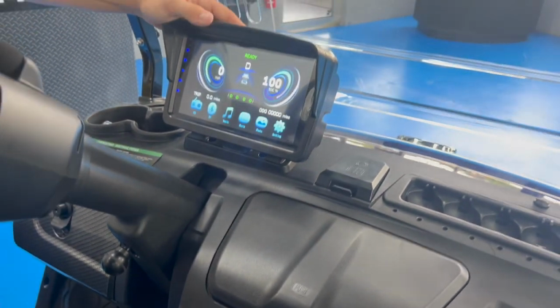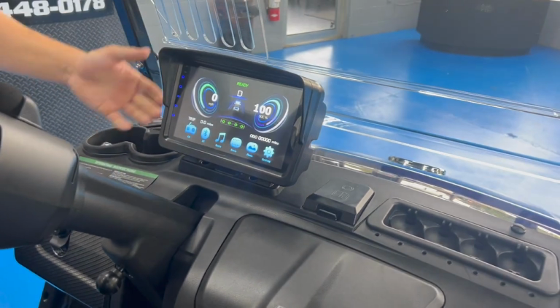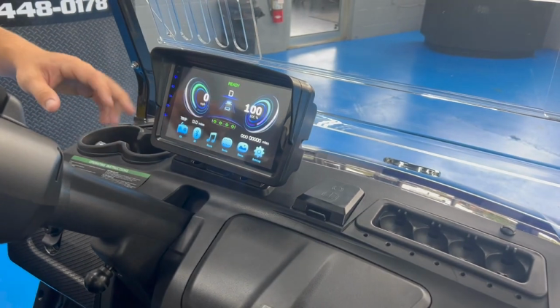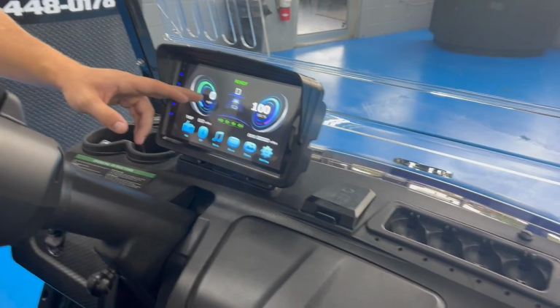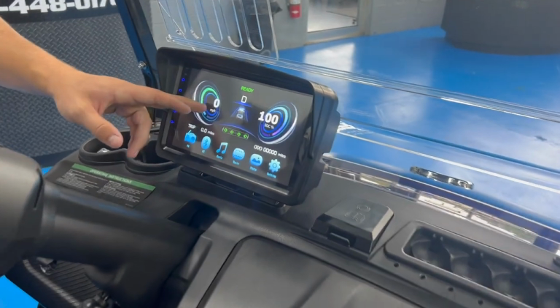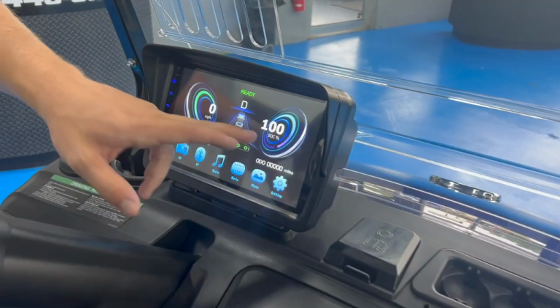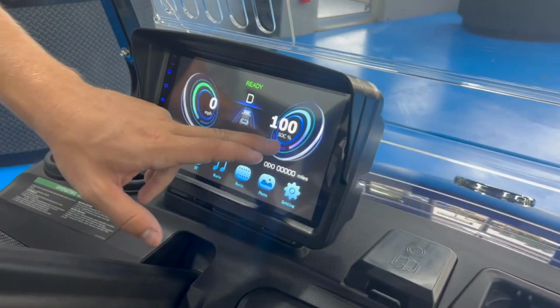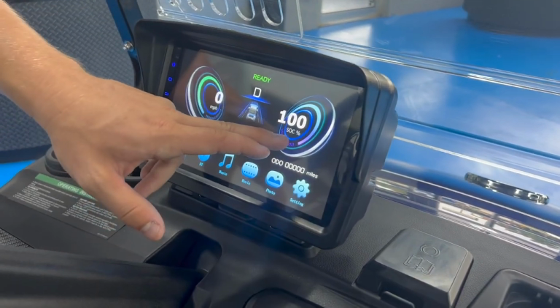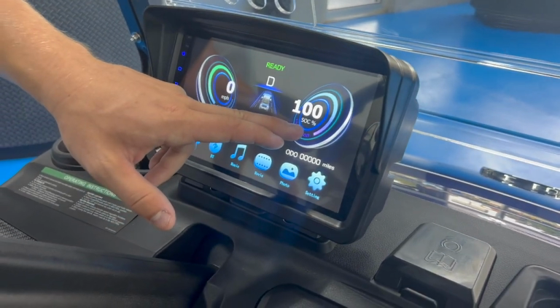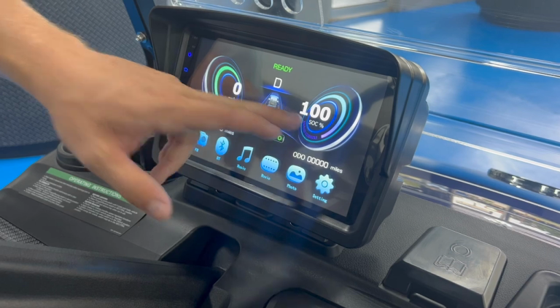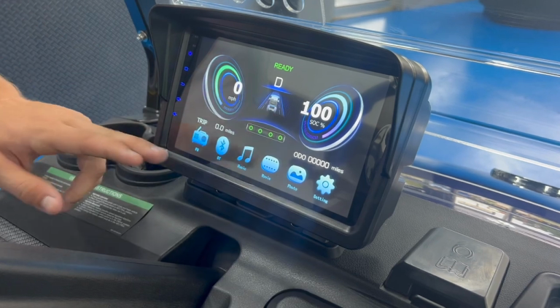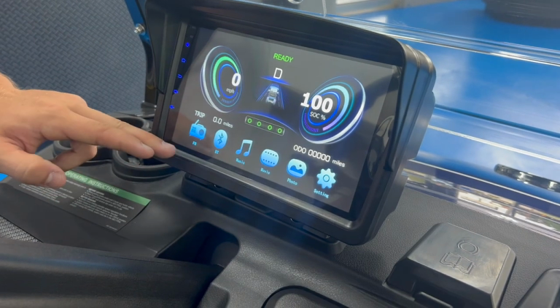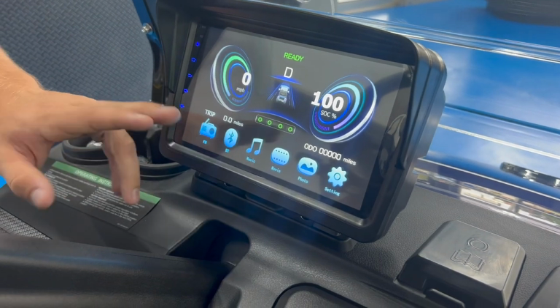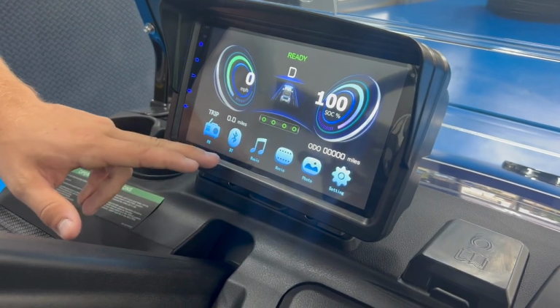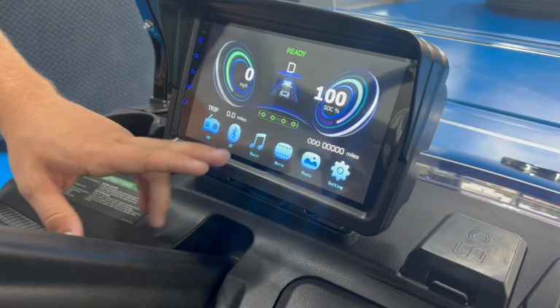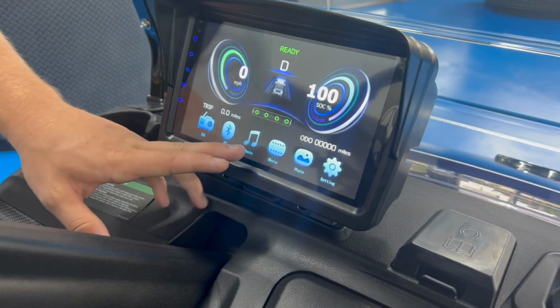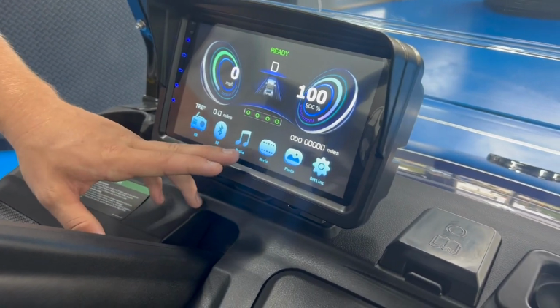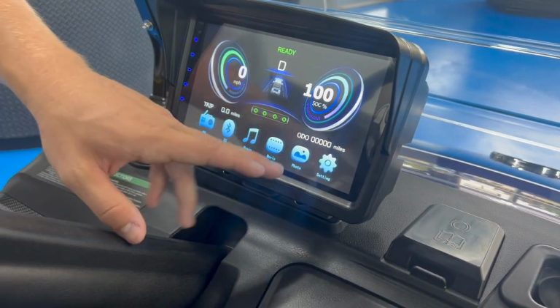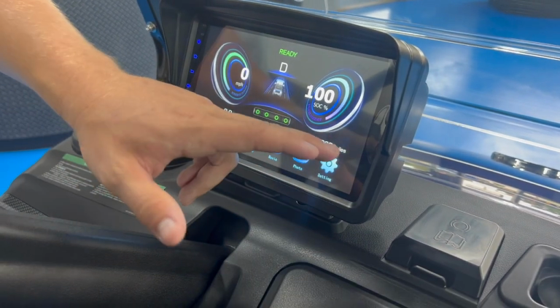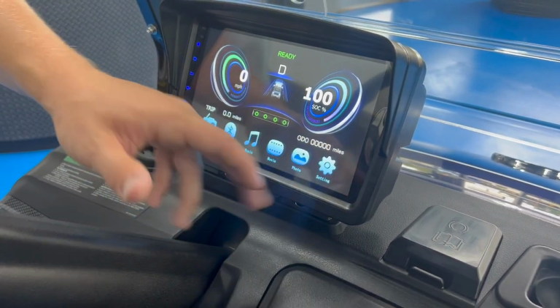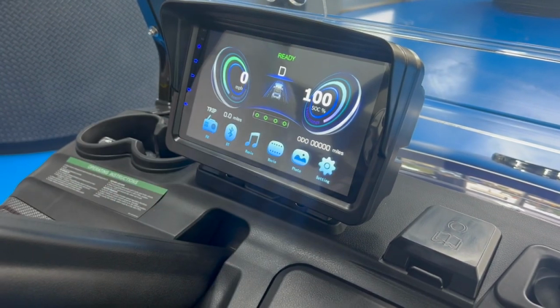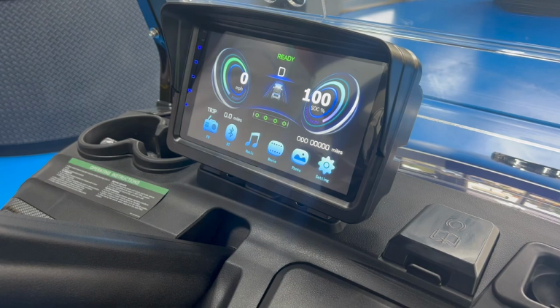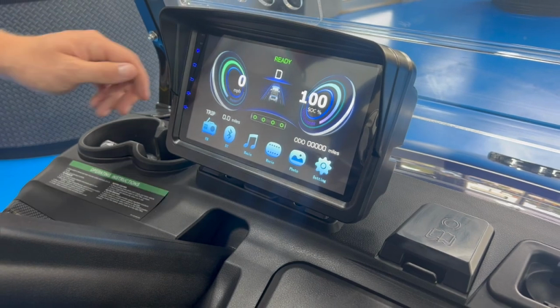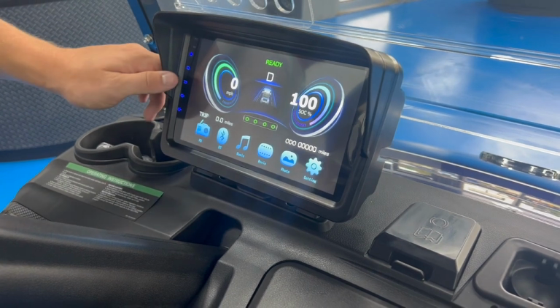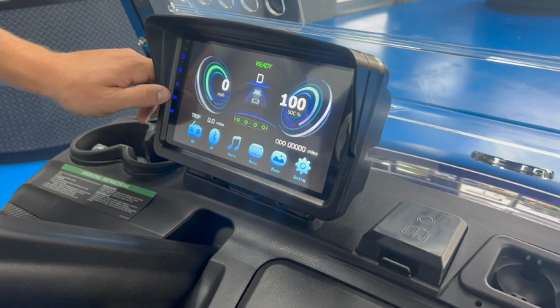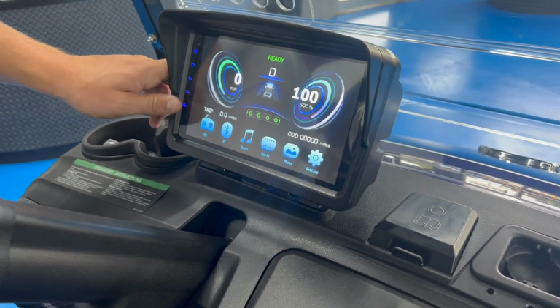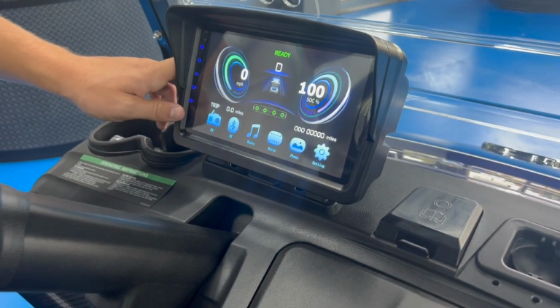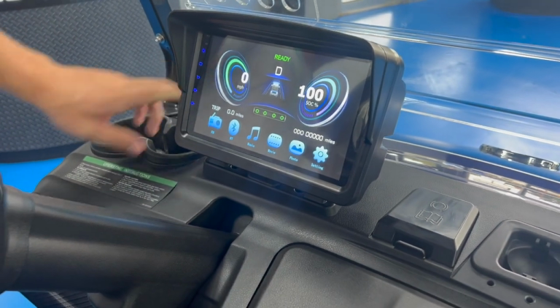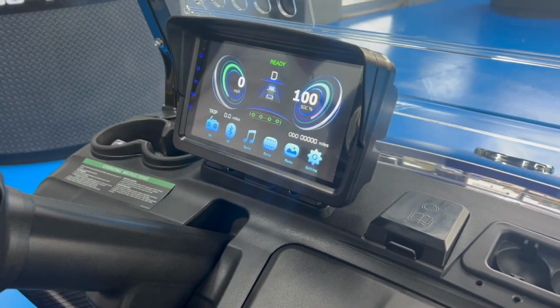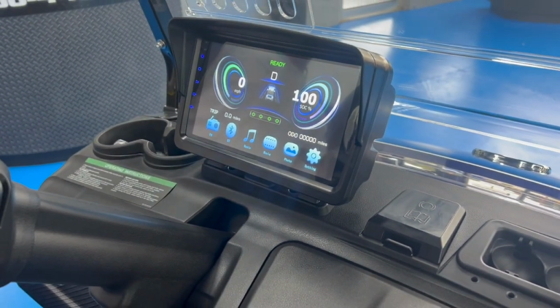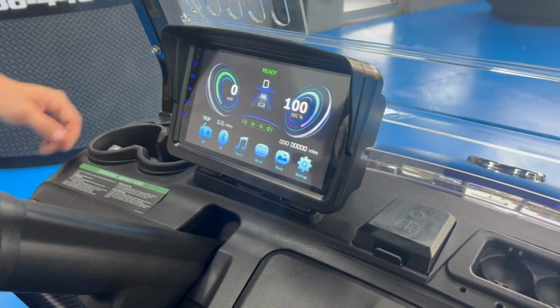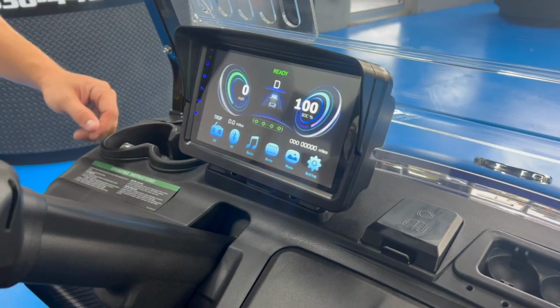You also get this 9-inch monitor. This will show you your miles per hour, your charge percentage, FM radio, Bluetooth, auxiliary music, photos, settings, and stuff like that. Your volume controls will be on the side.